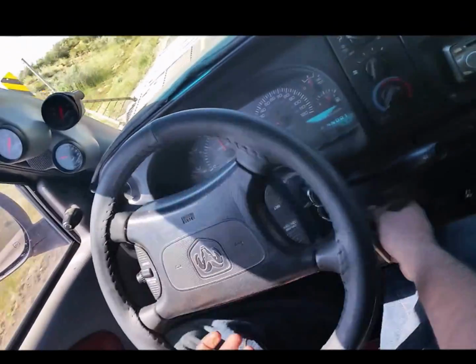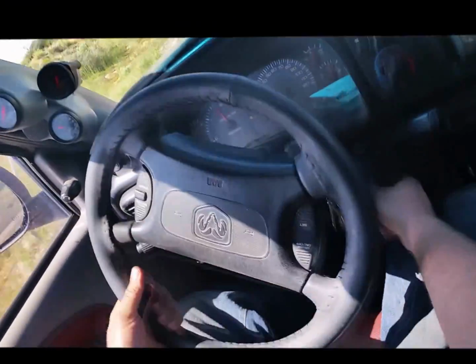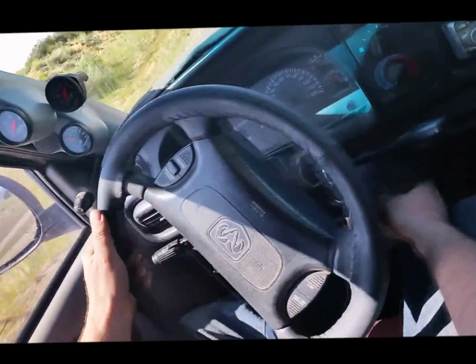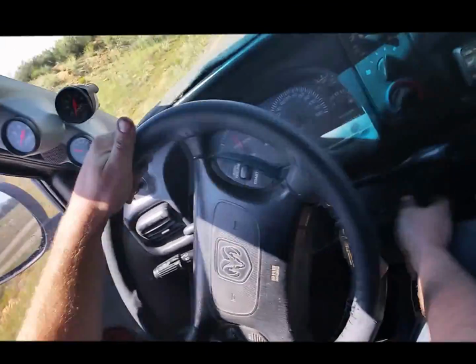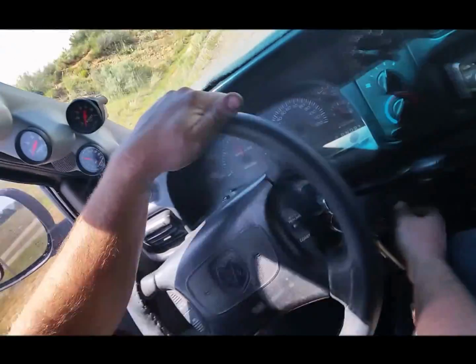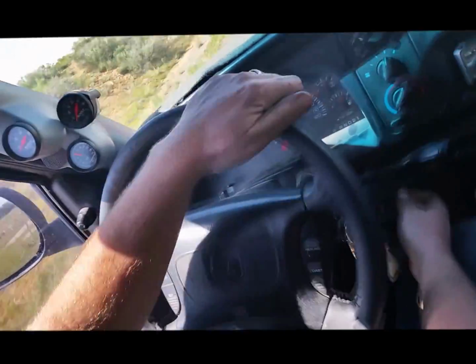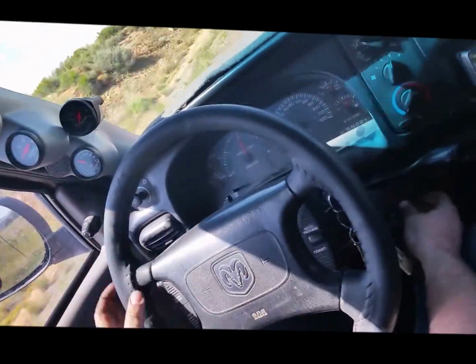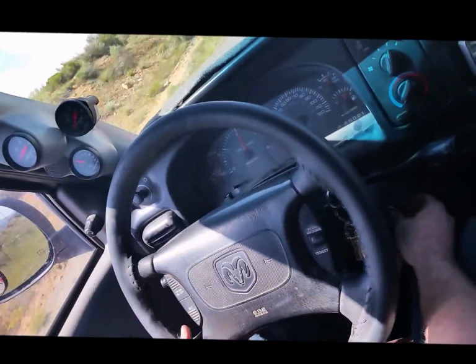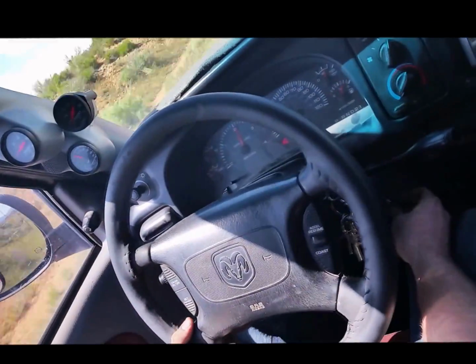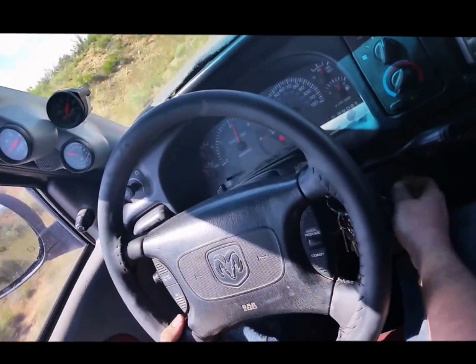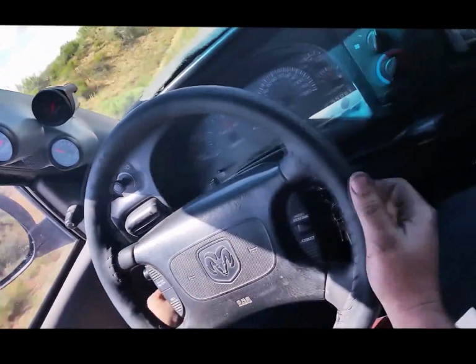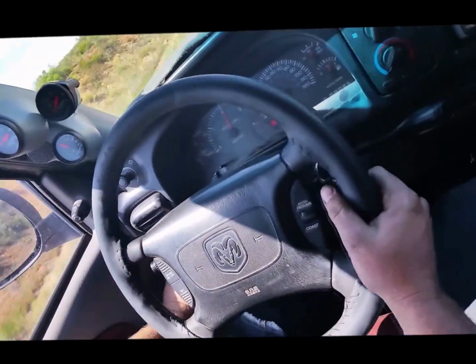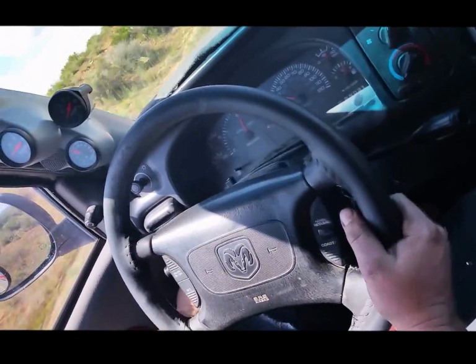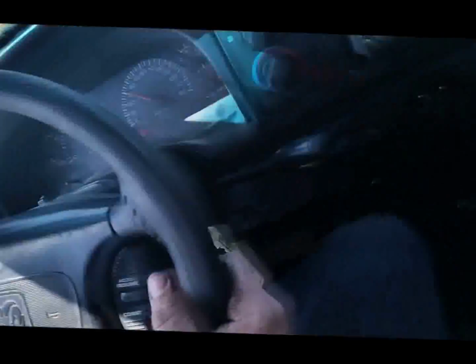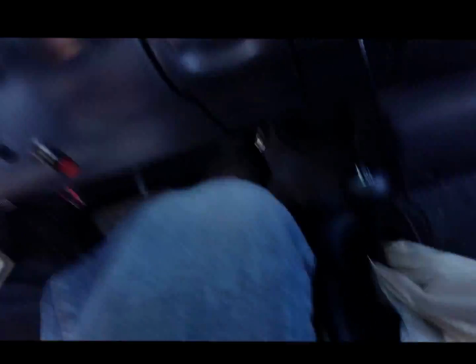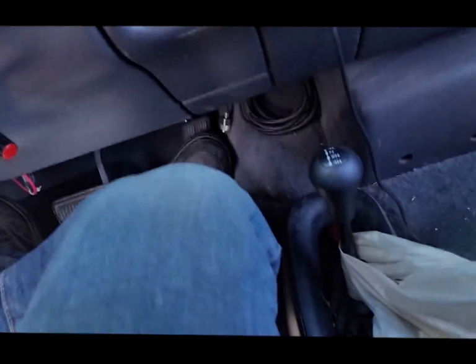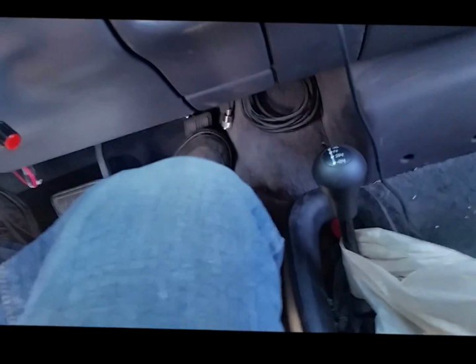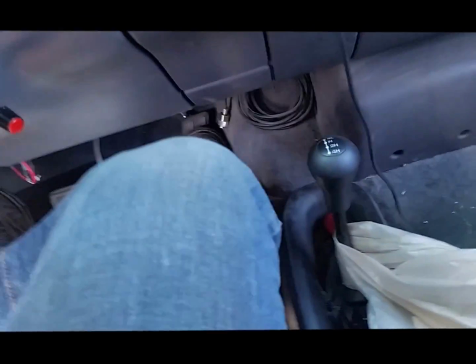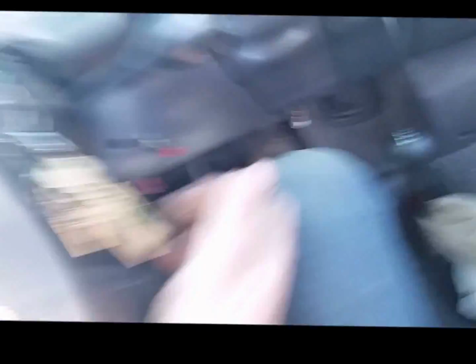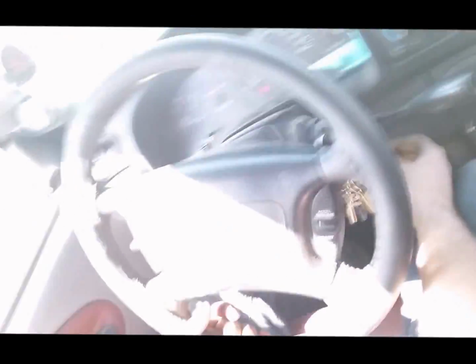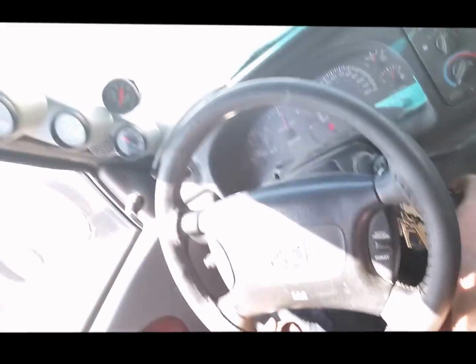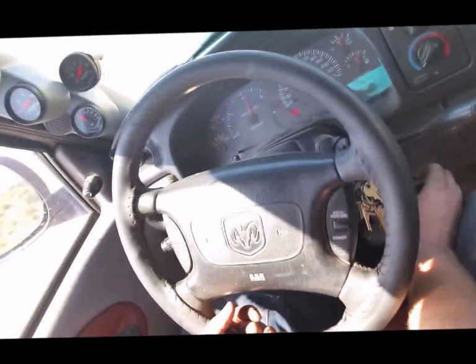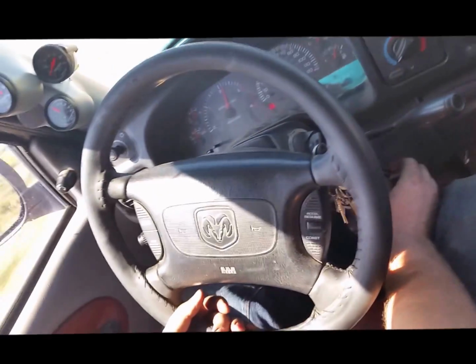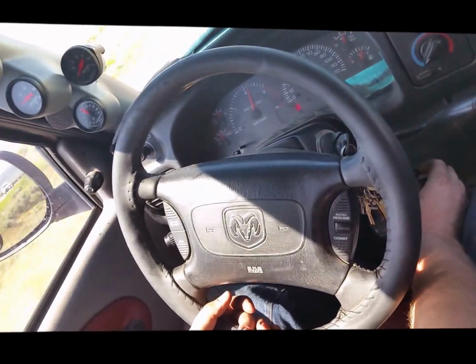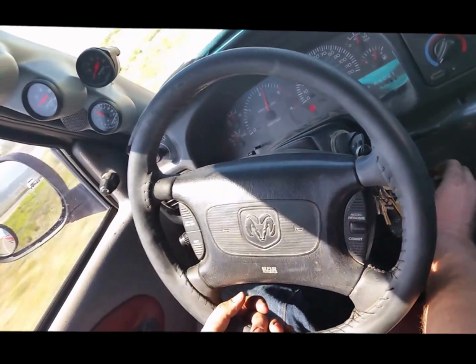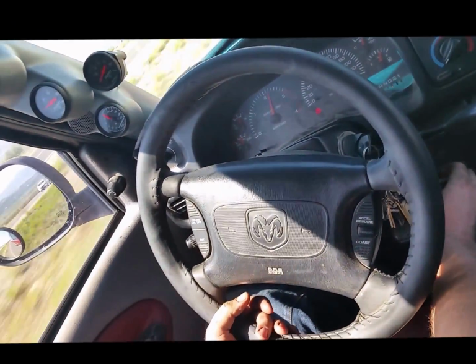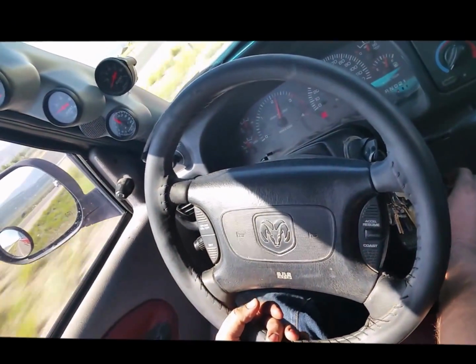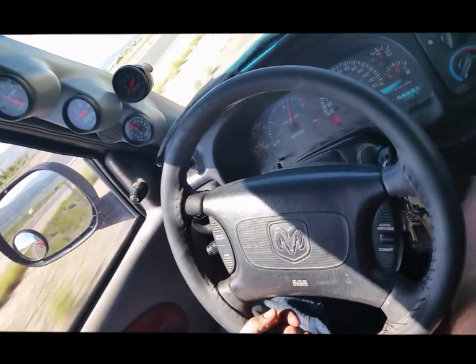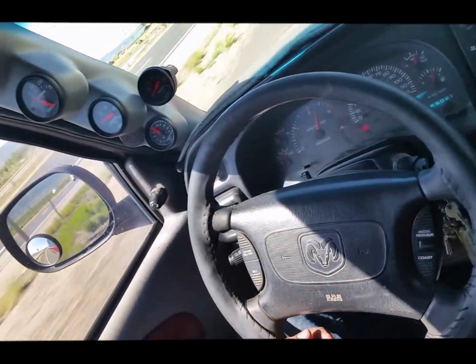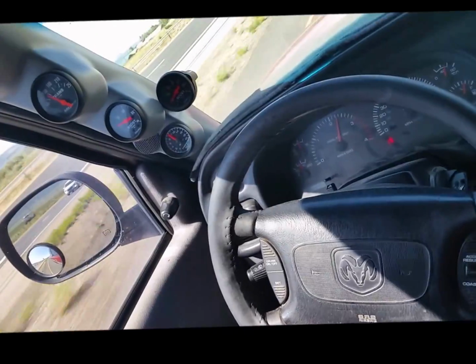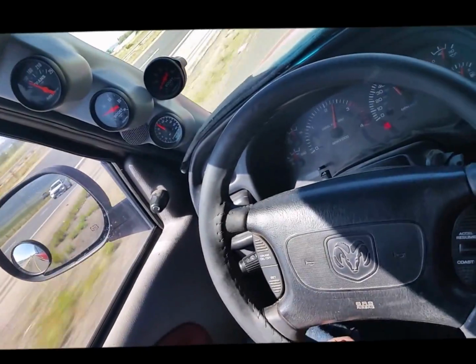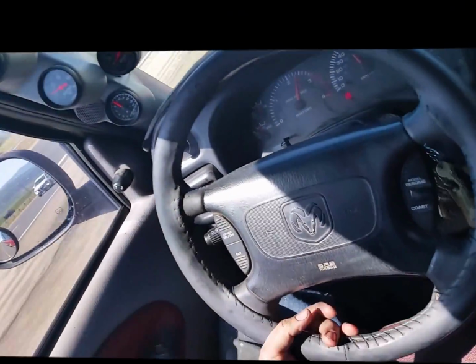We're pulling up the on-ramp now. The fuel is turned almost all the way down. Got my foot on the floor. I'm going to turn up the fuel right now. We're only about 20 pounds of boost.